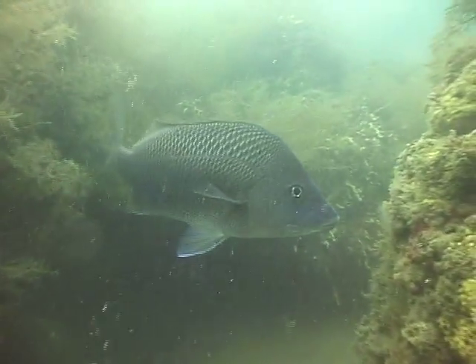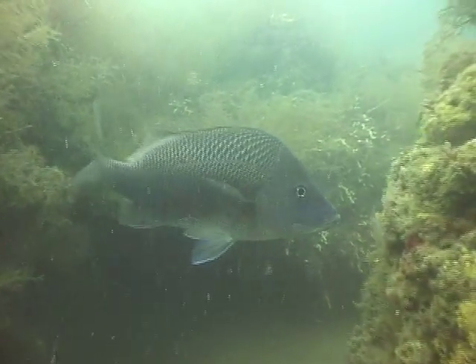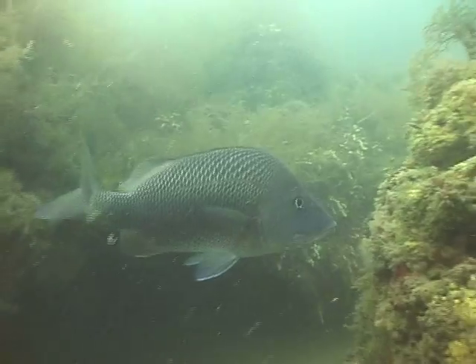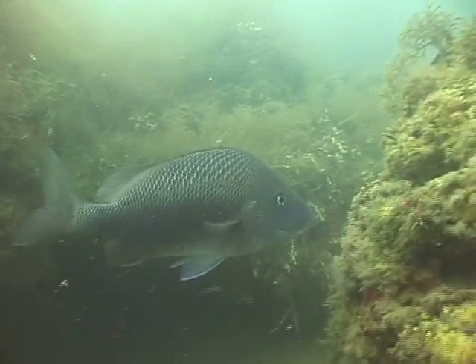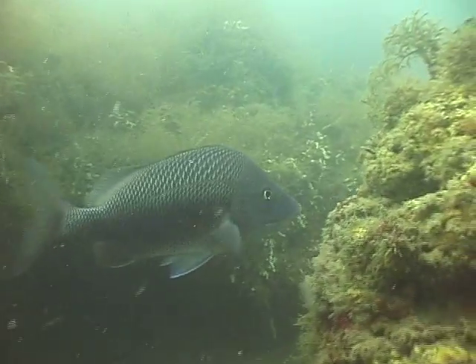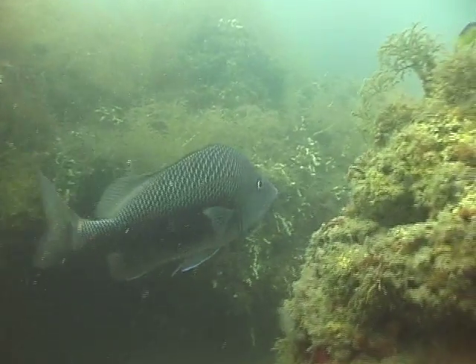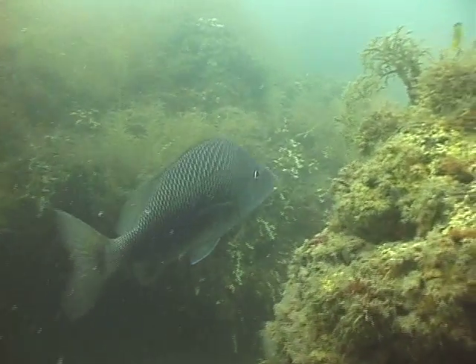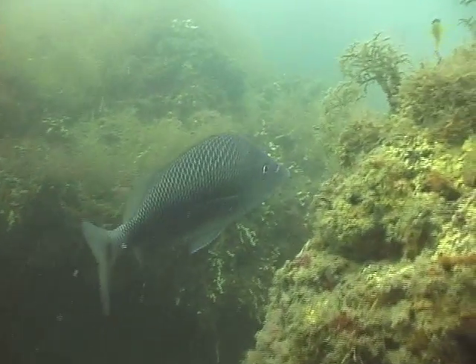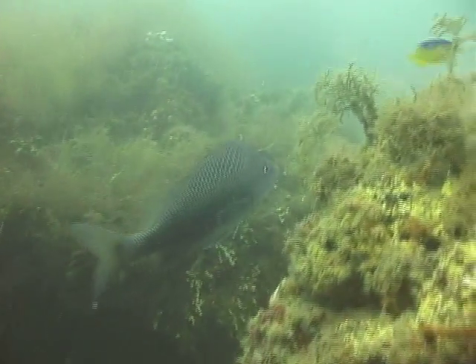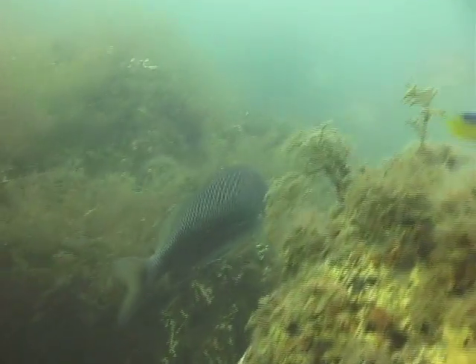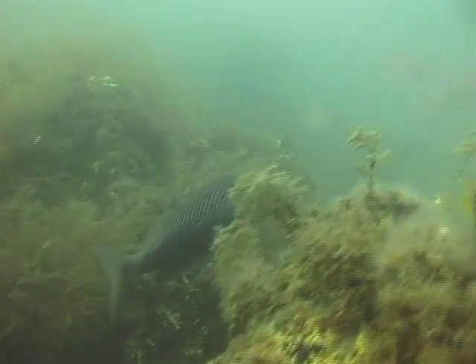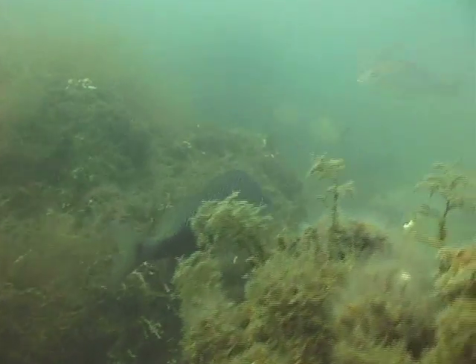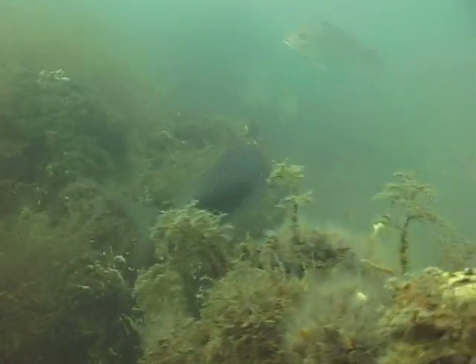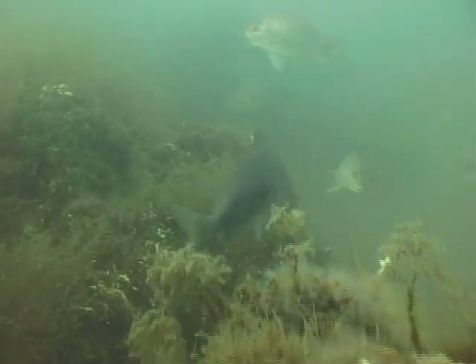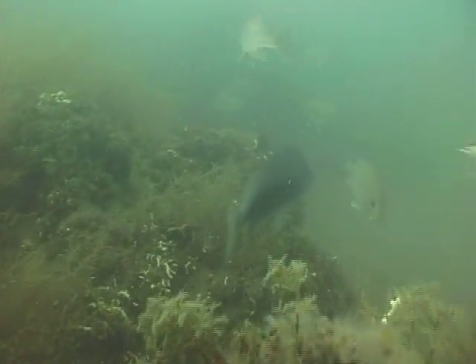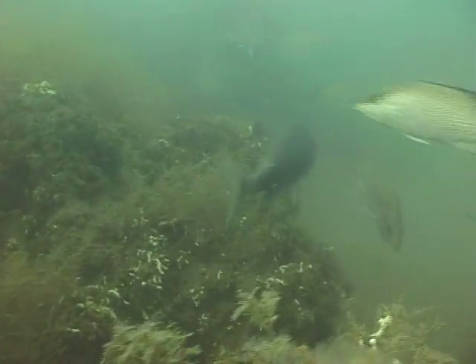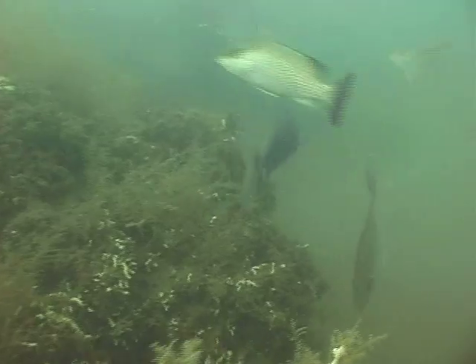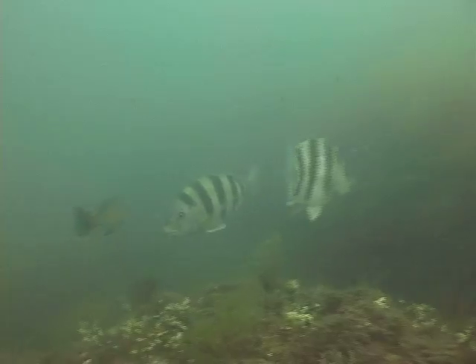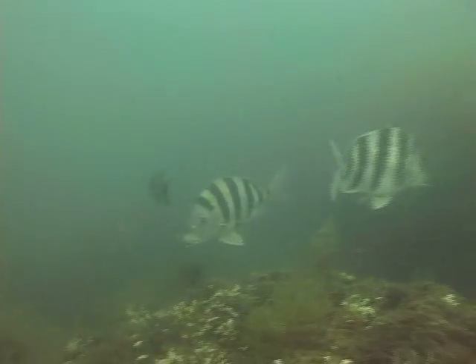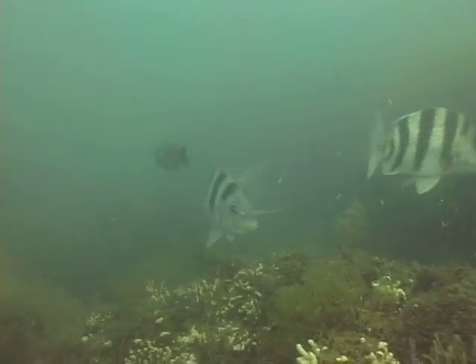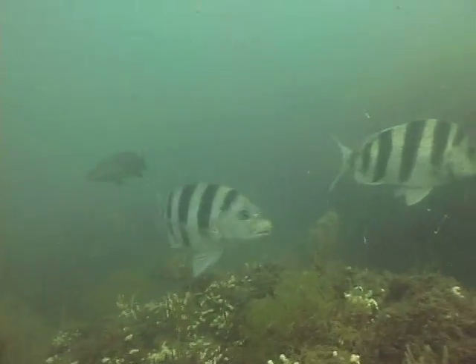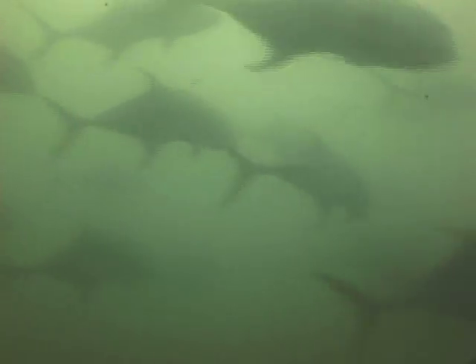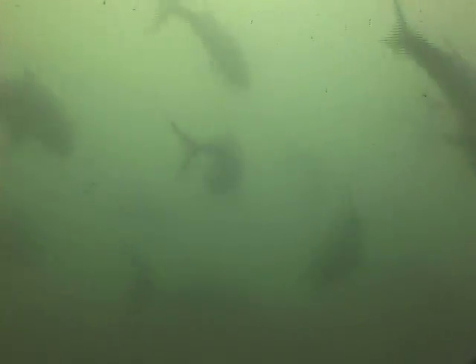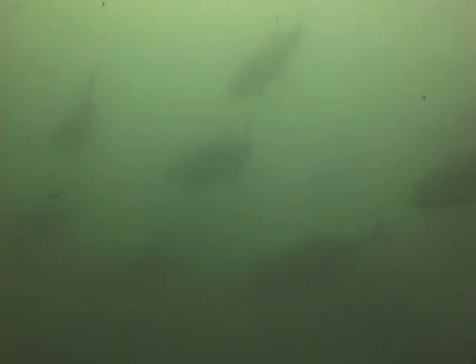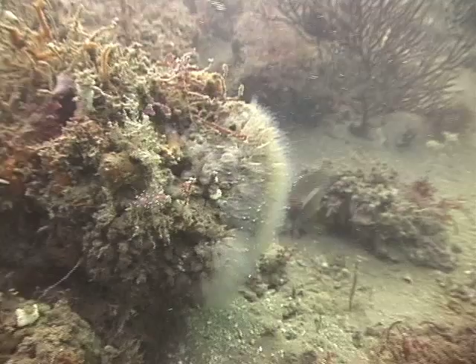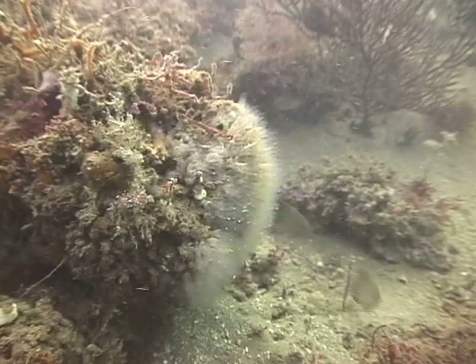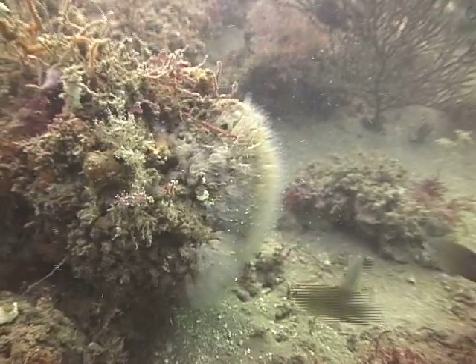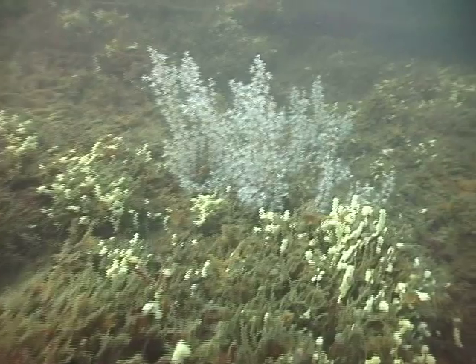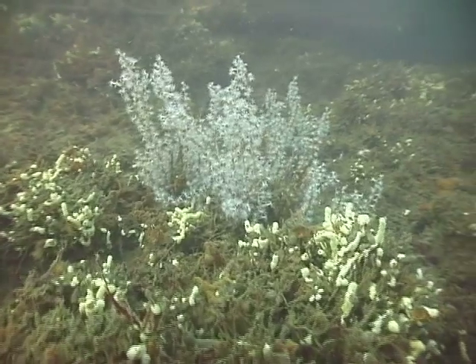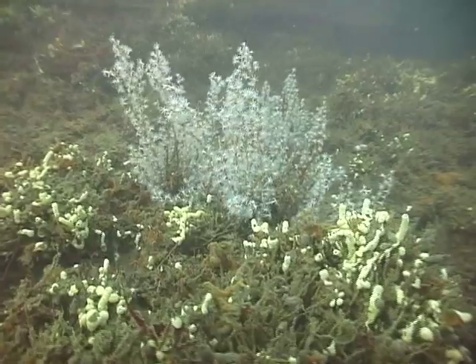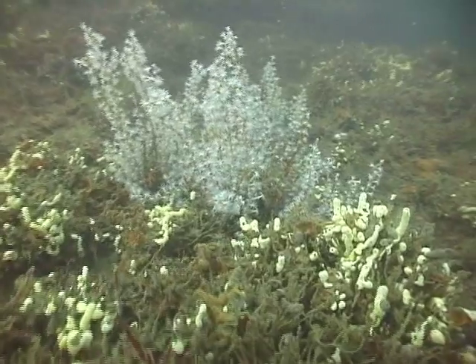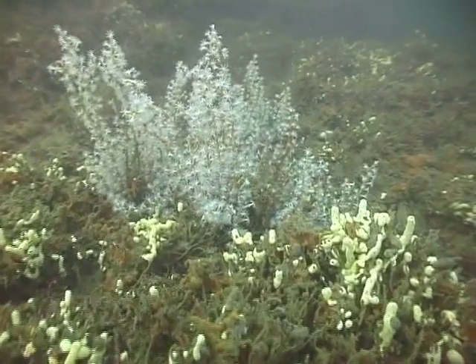7½ Fathom Reef is unknown to many, but it is a true small treasure in the vast Gulf of Mexico, with diverse and abundant marine flora and fauna, and many rare and unusual species.